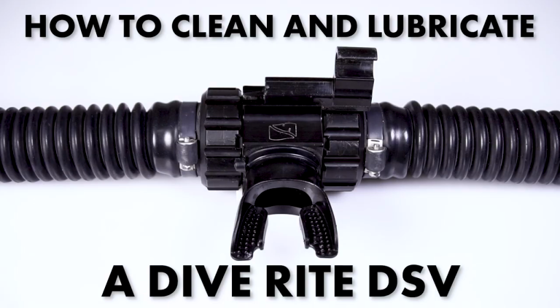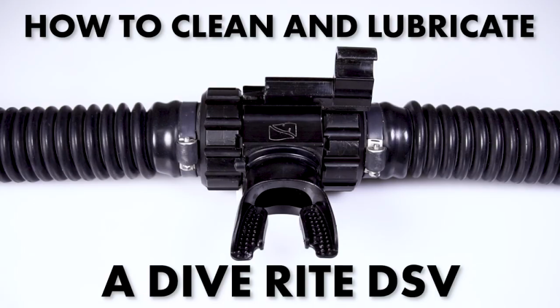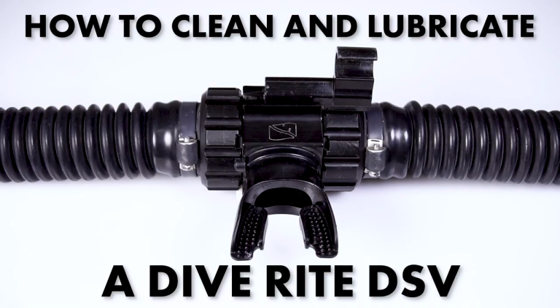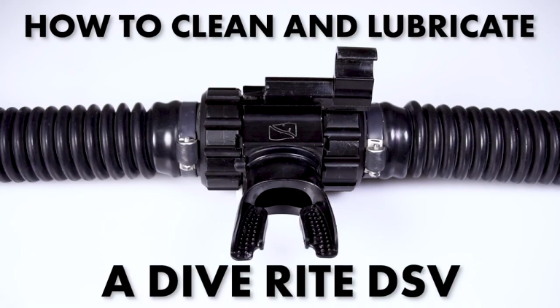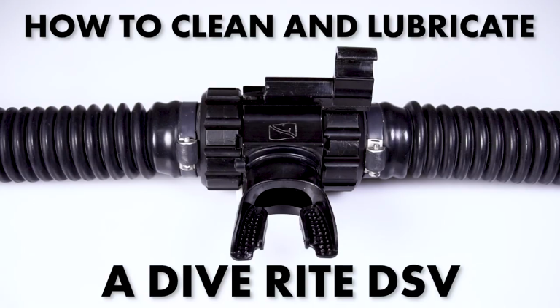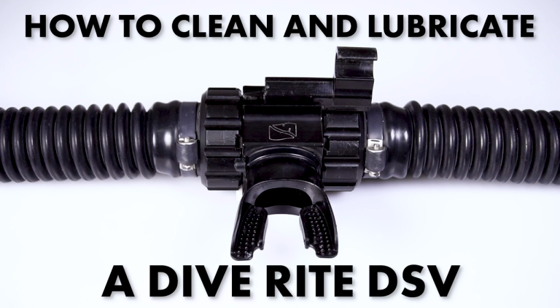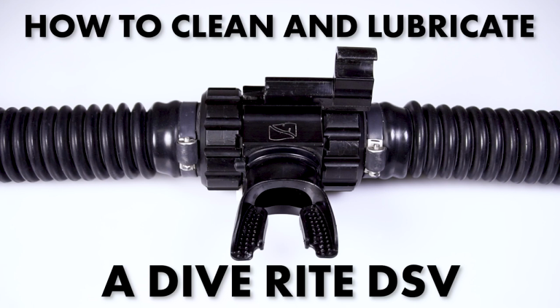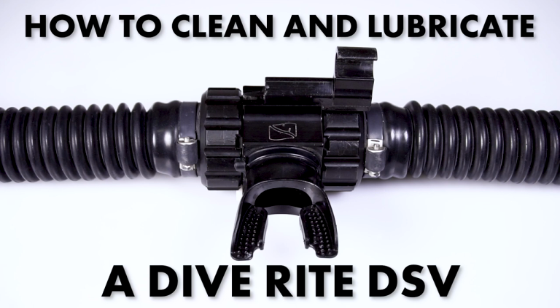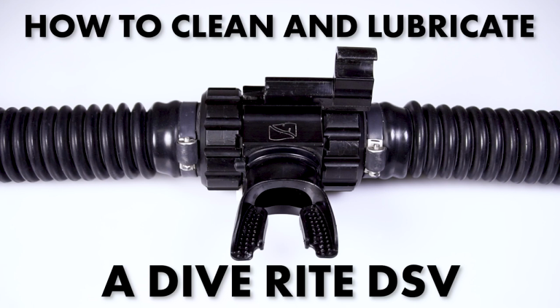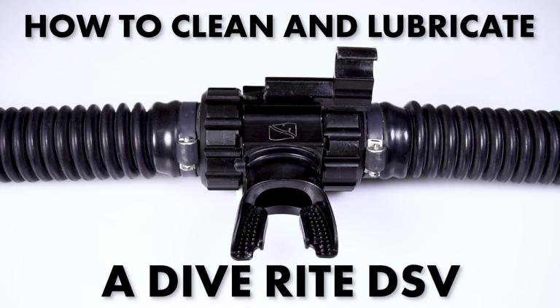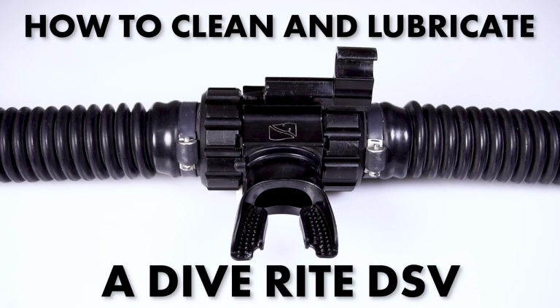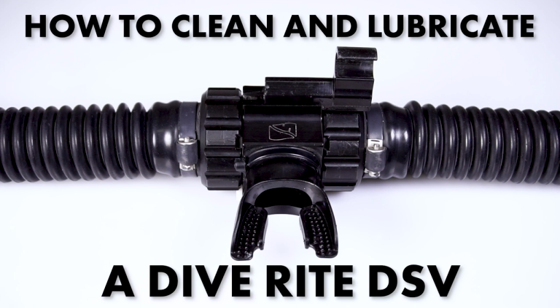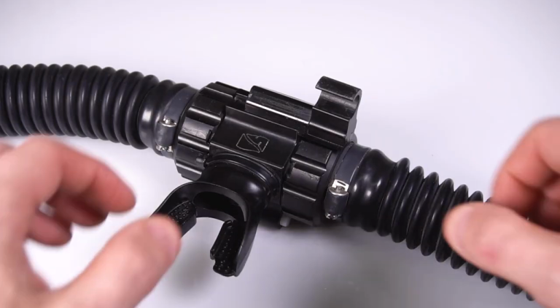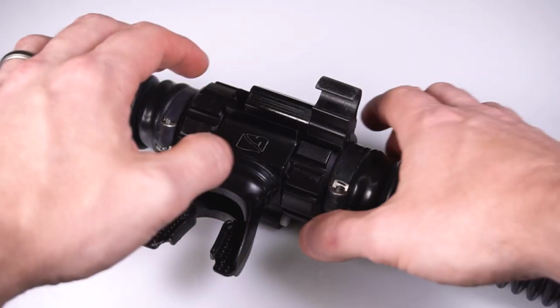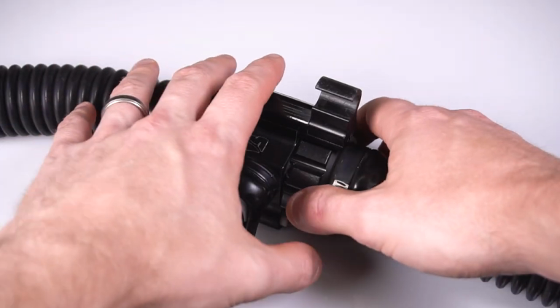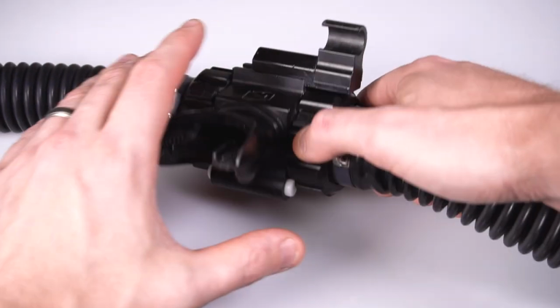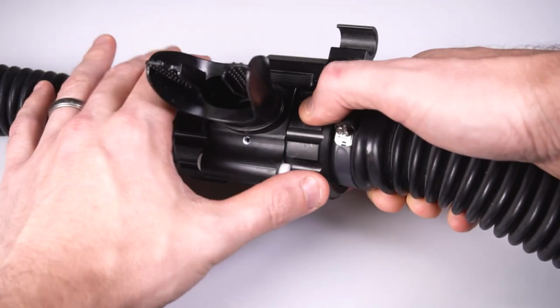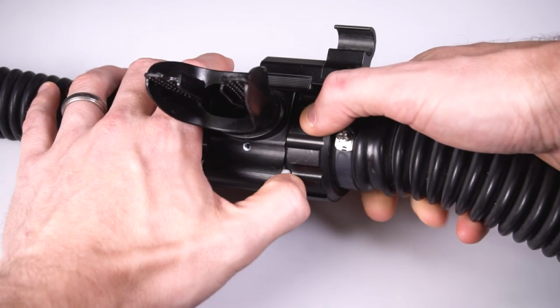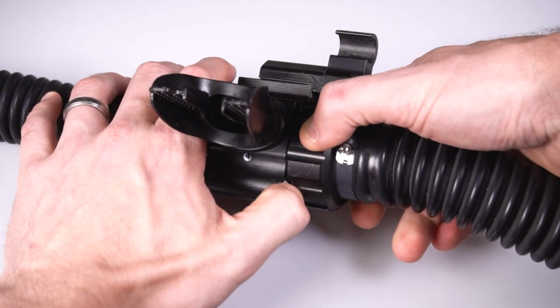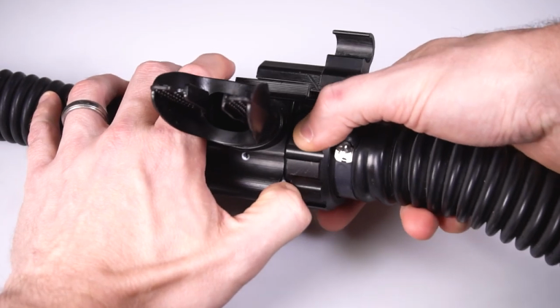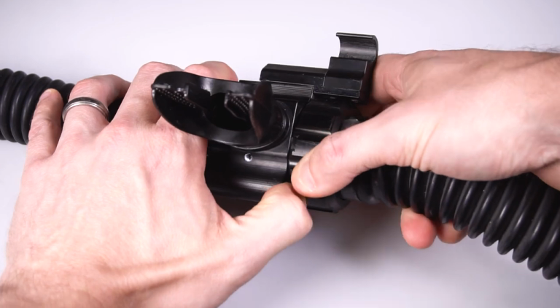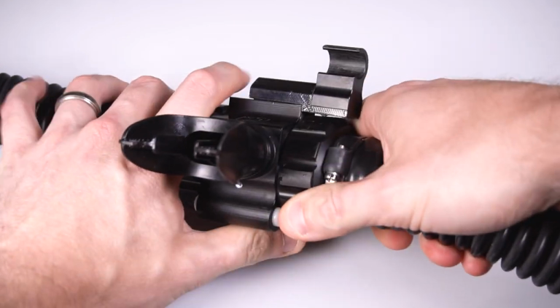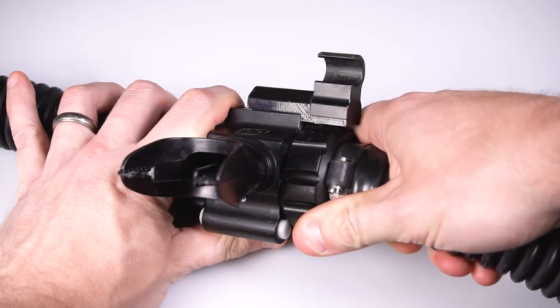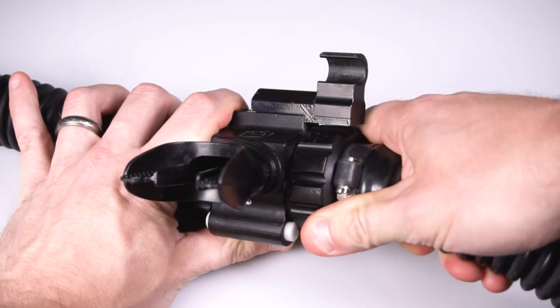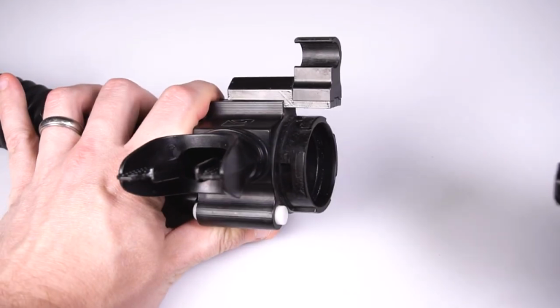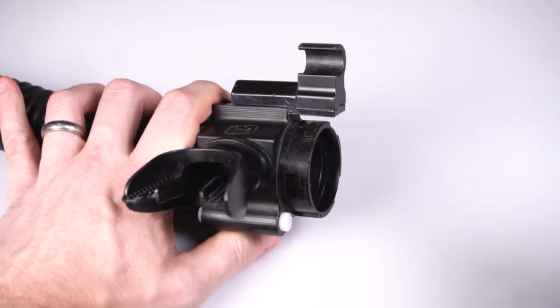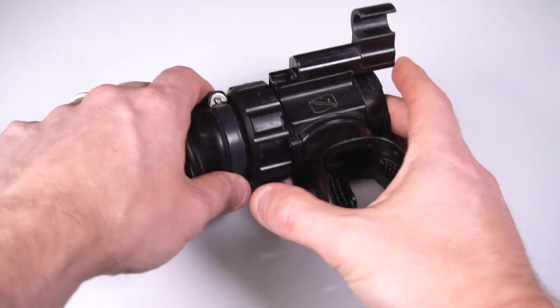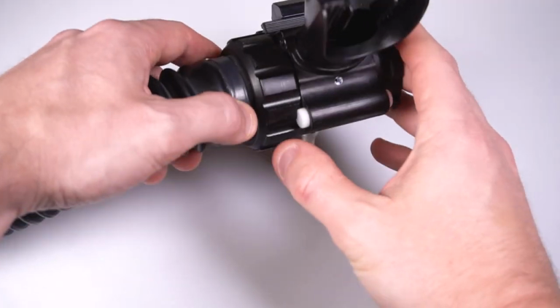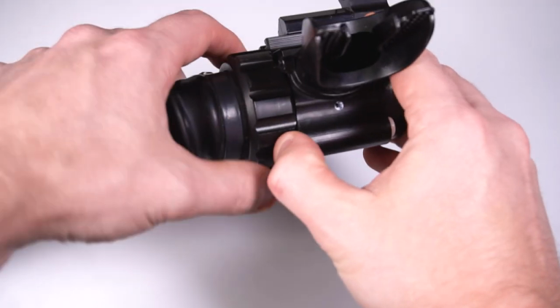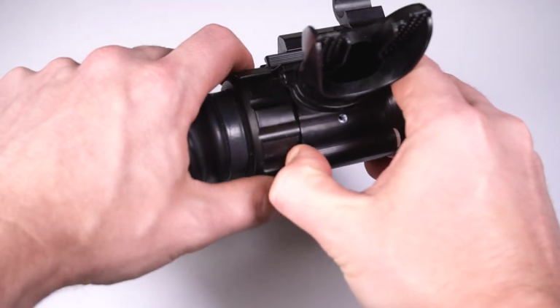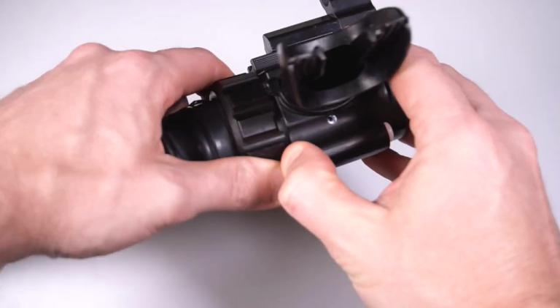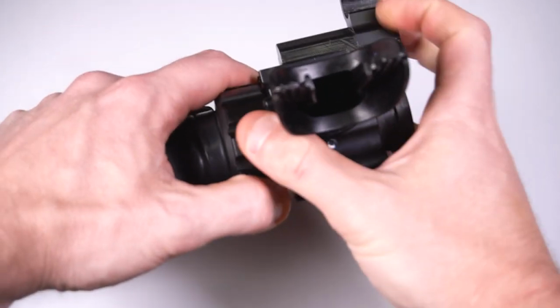How to clean and lubricate a Diverite DSV. First, remove both loop hoses from the DSV by pressing the white button and twisting the quick release fitting.